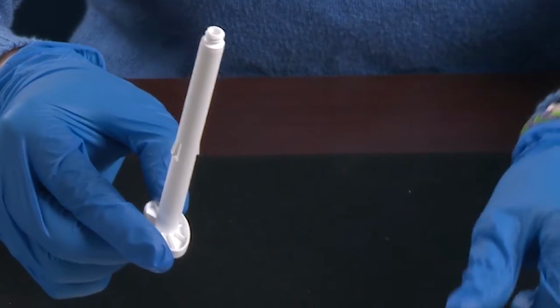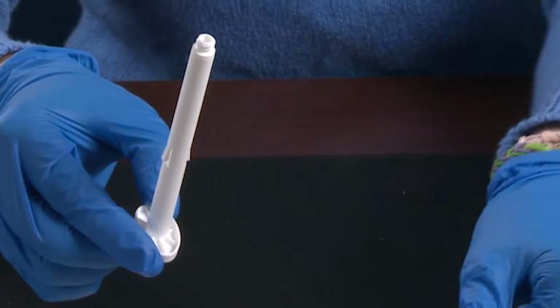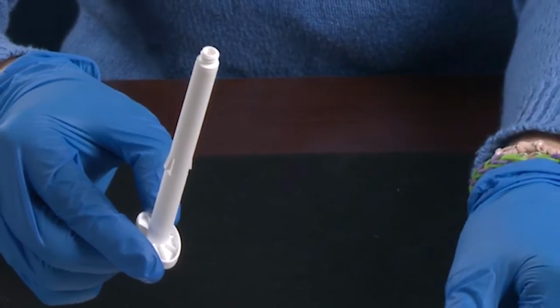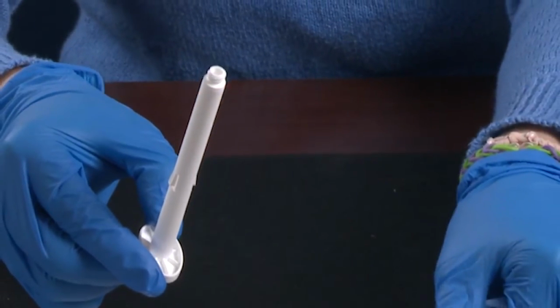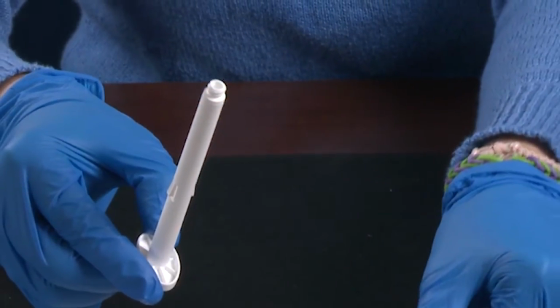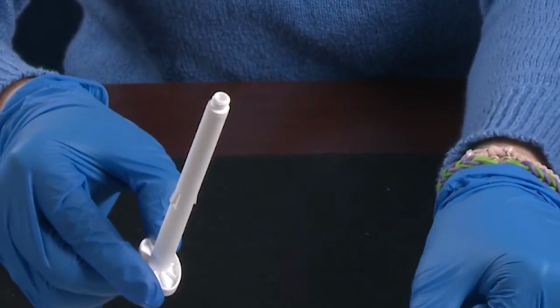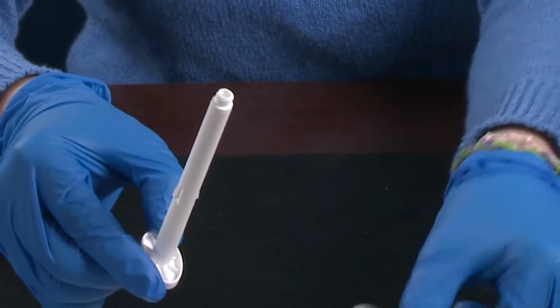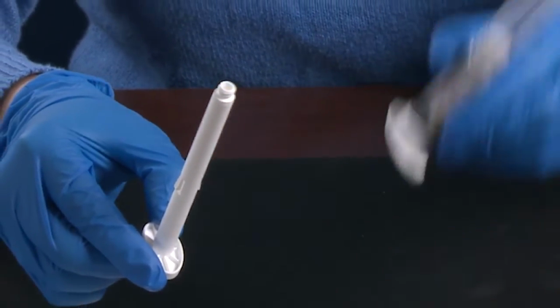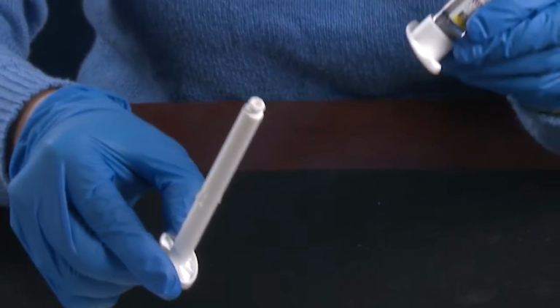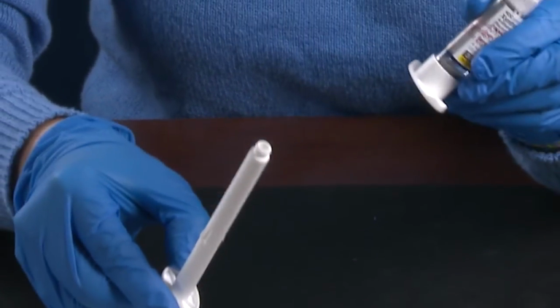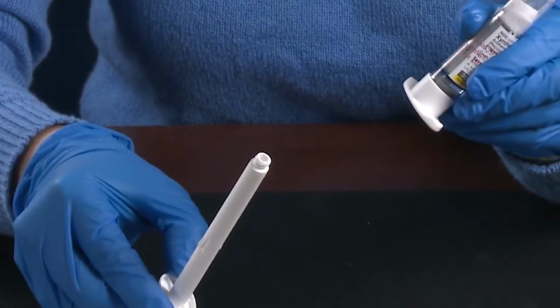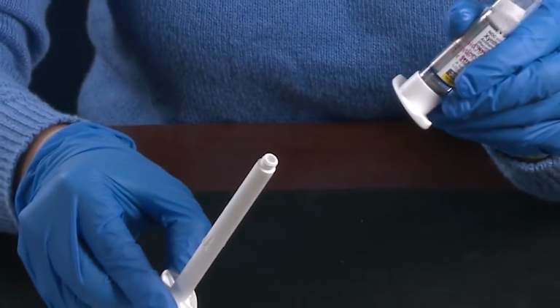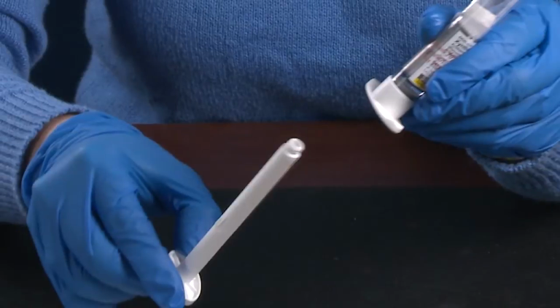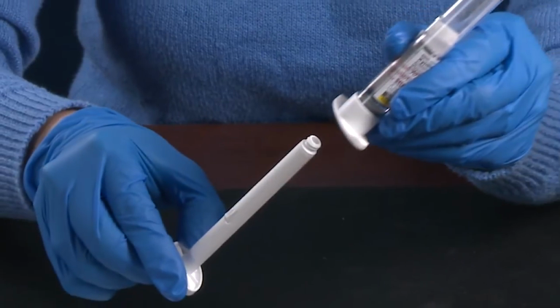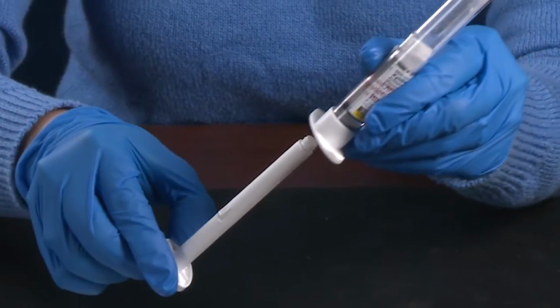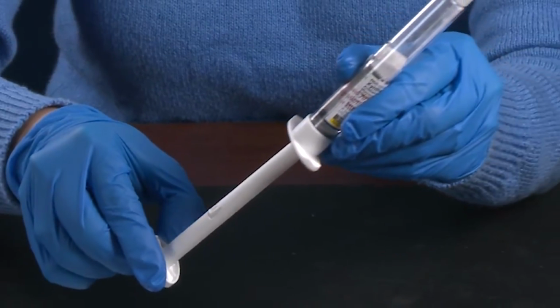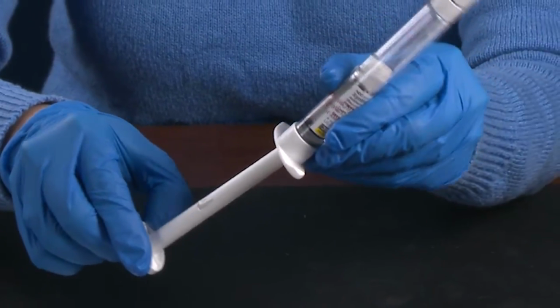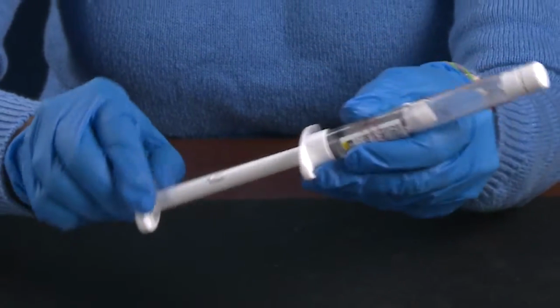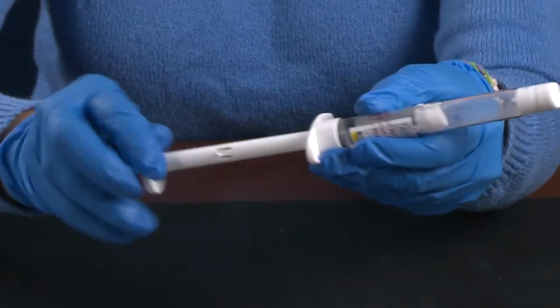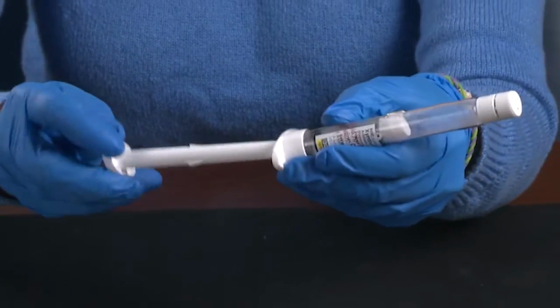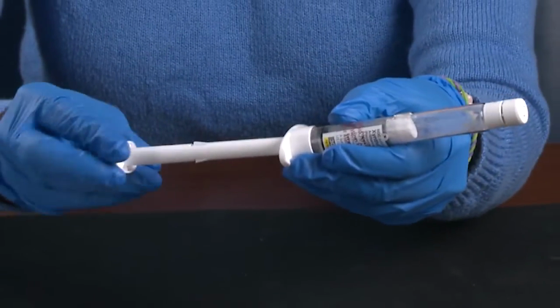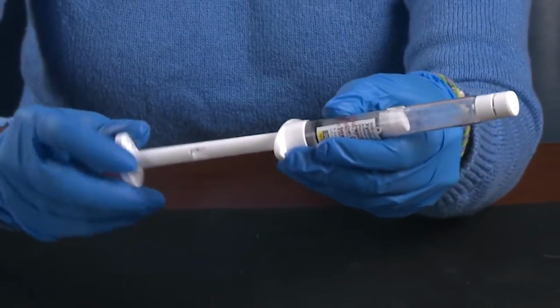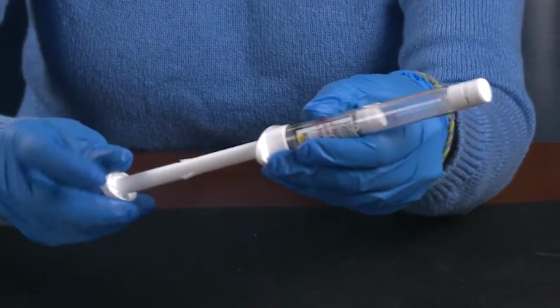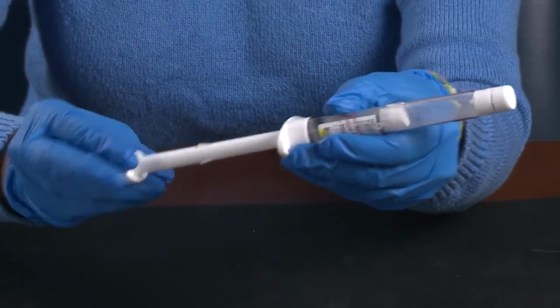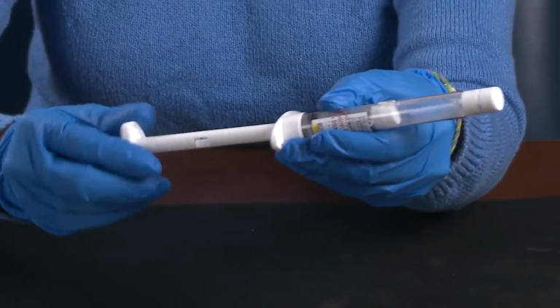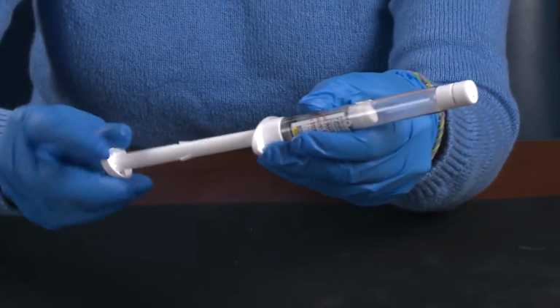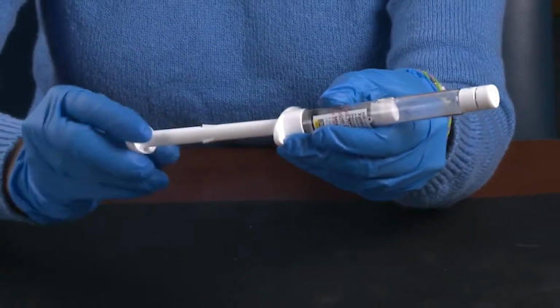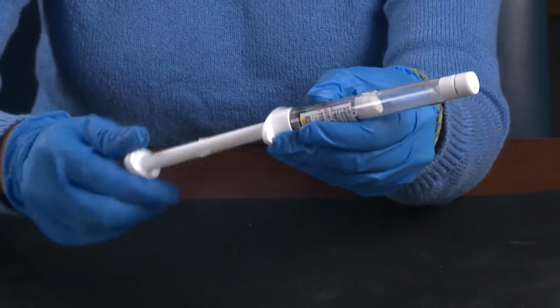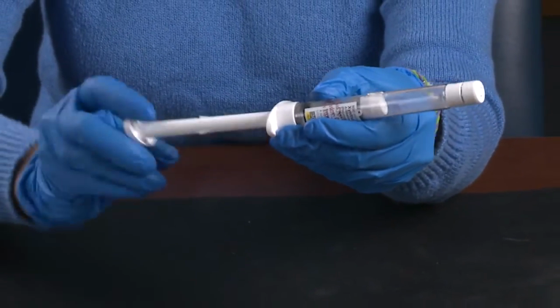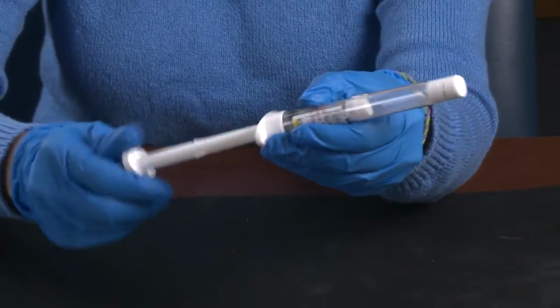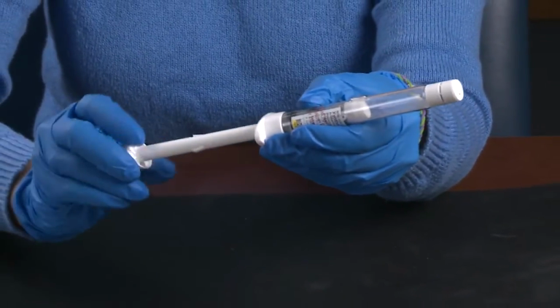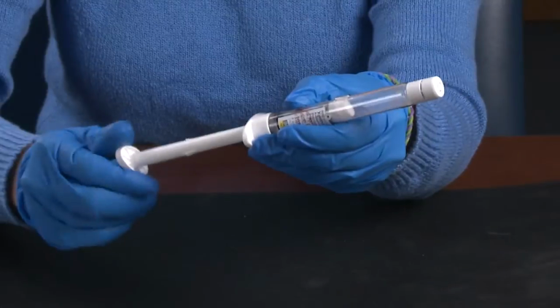First, grasp the plunger rod, being careful to avoid contact with the shaft of the plunger. Screw the plunger rod firmly into the opening of the SoloFuse syringe.